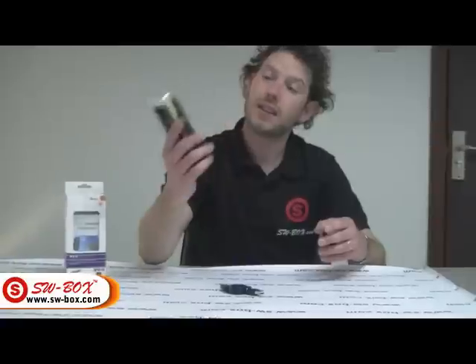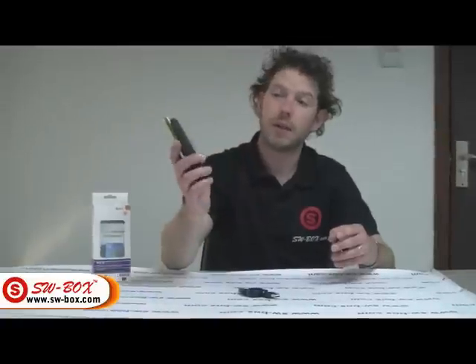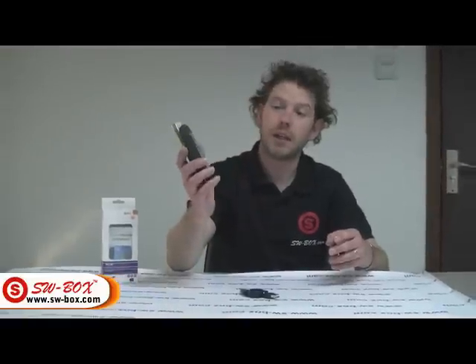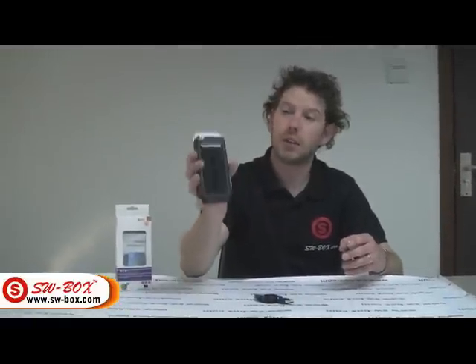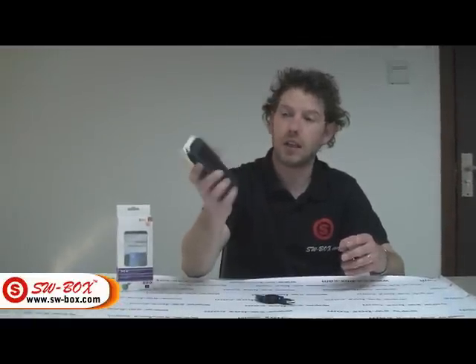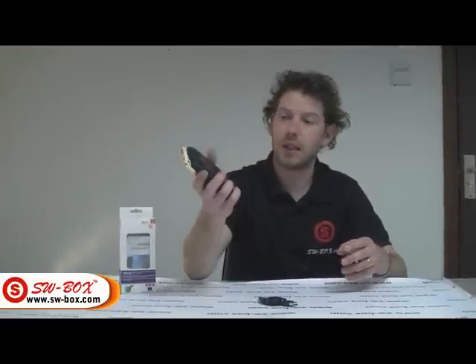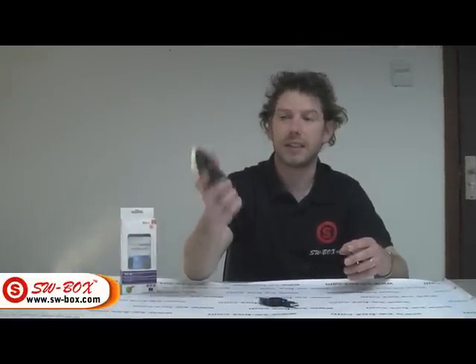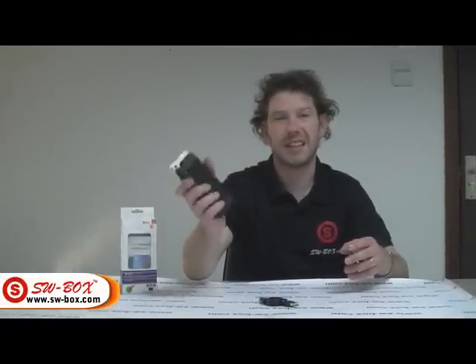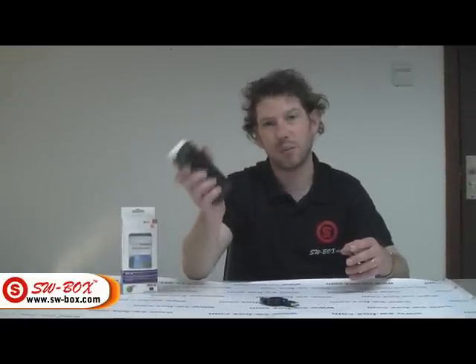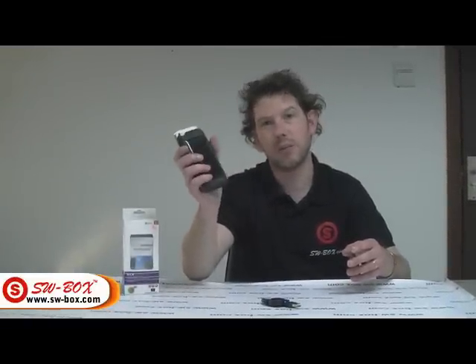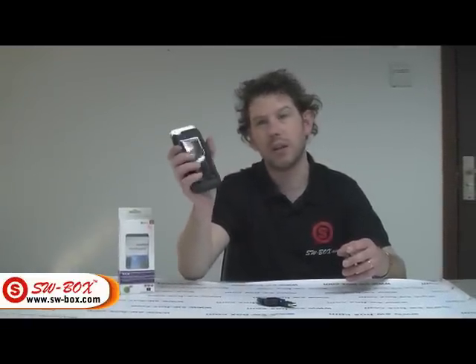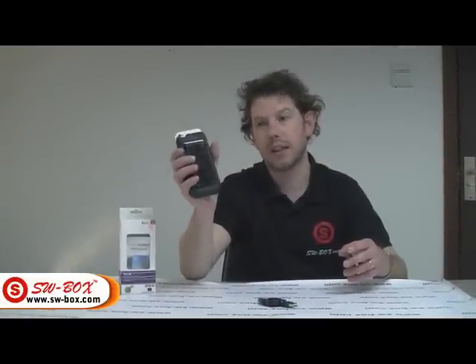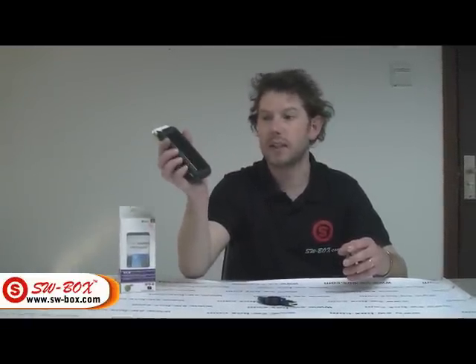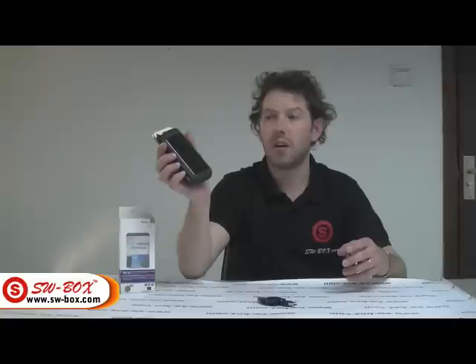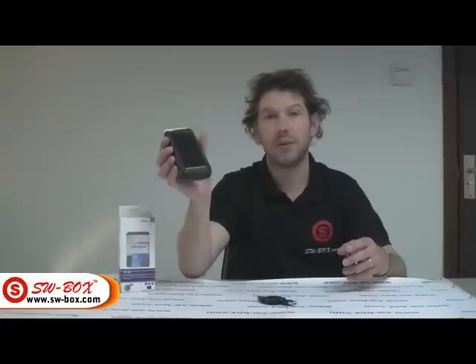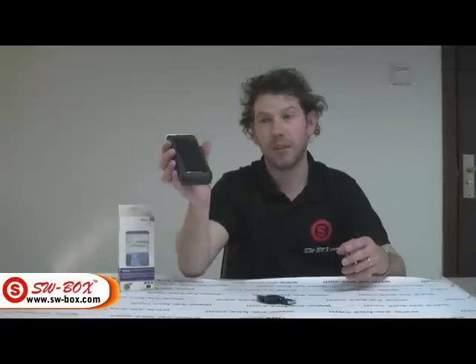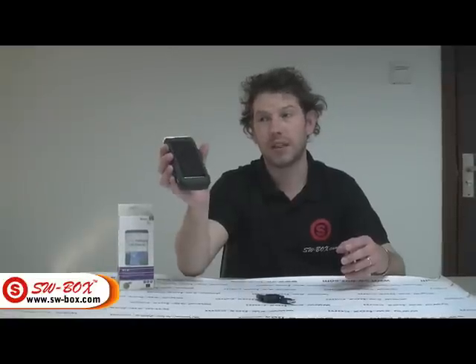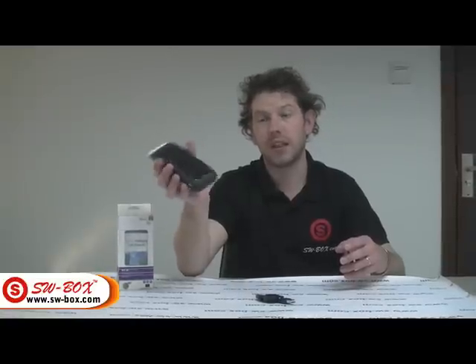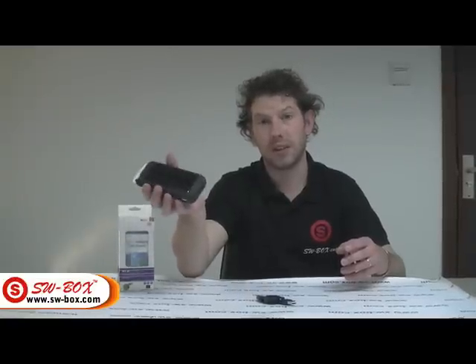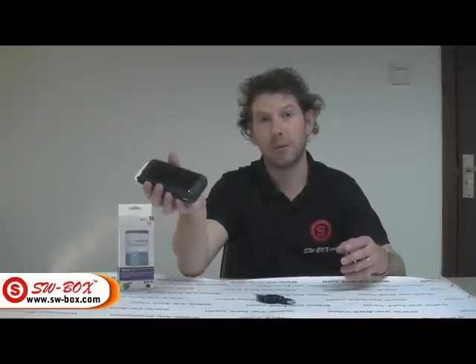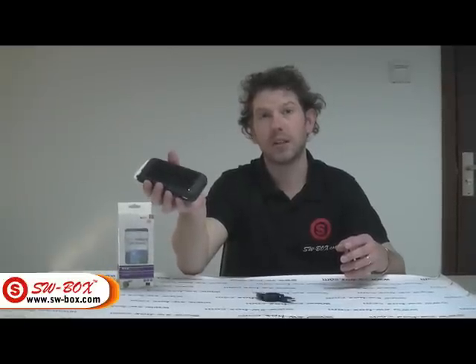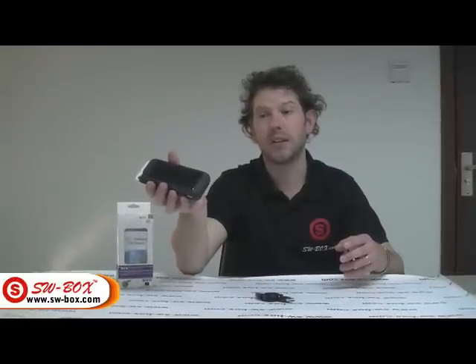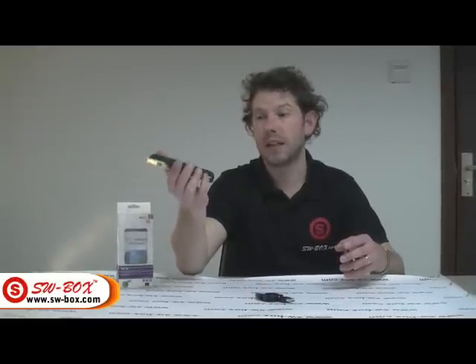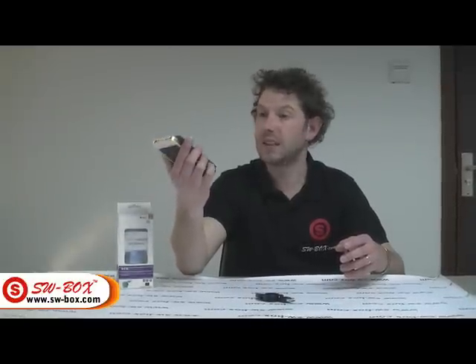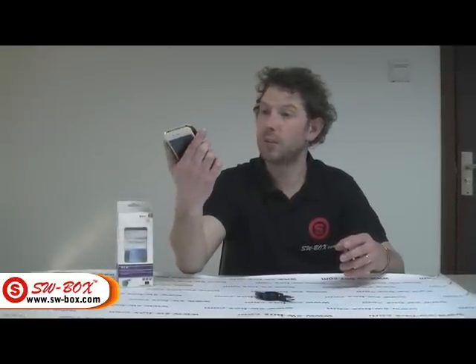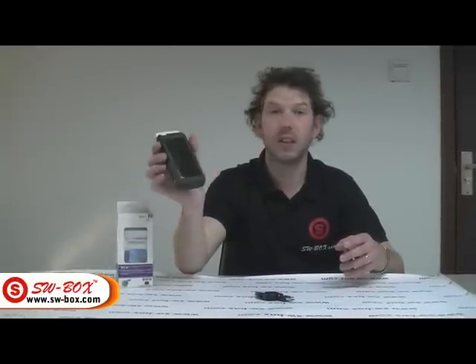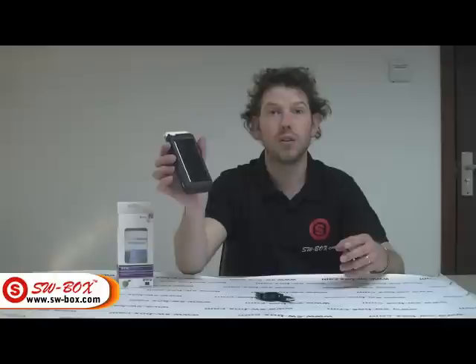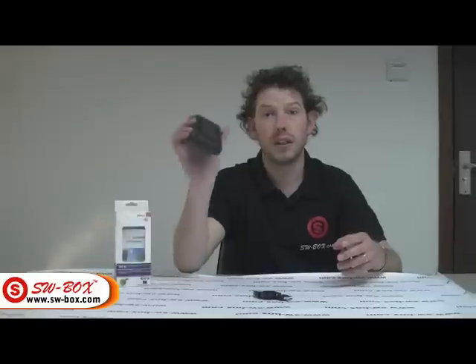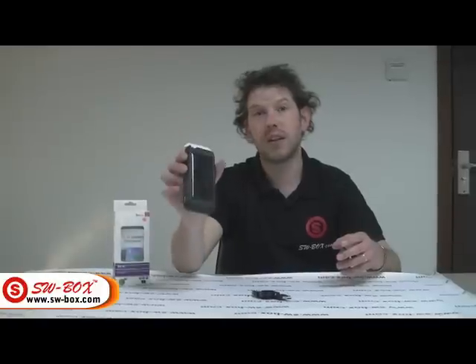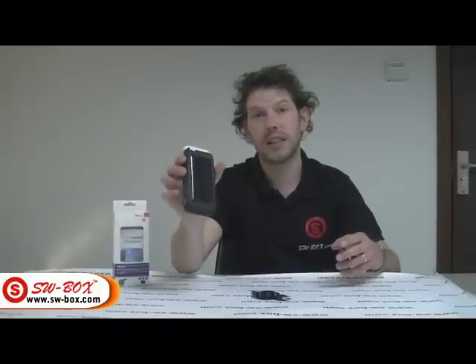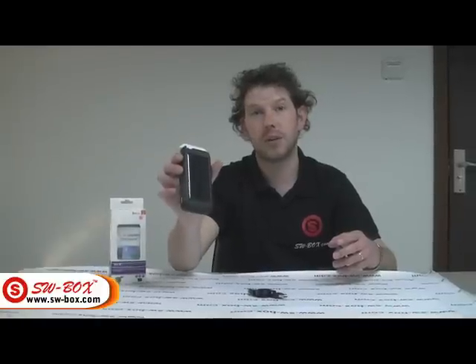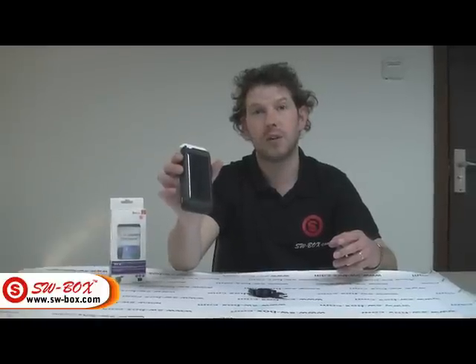It is not that much bigger. It is quite stylish. It is made of plastic and it does not weigh a lot more. So obviously if you want a bit of free energy and a bit more battery life, this is the sort of box you should go for. You can find it at swbox.com.